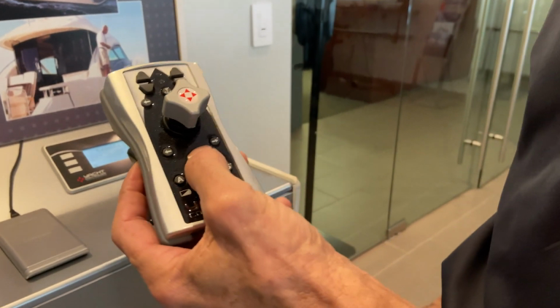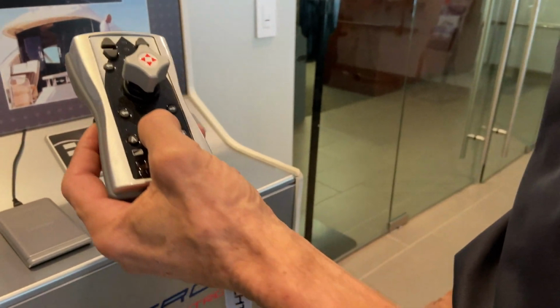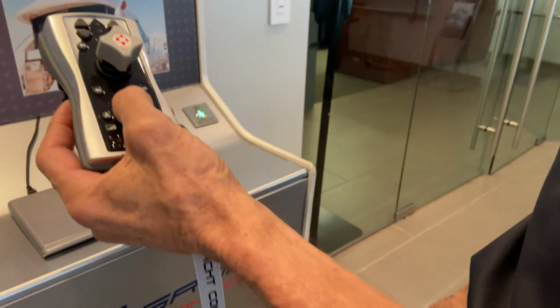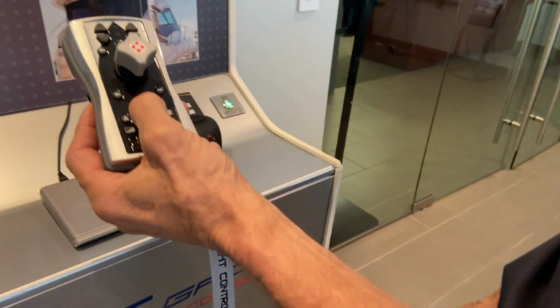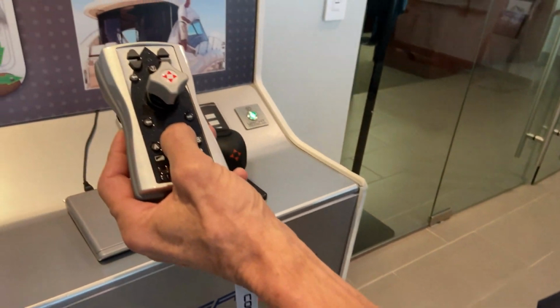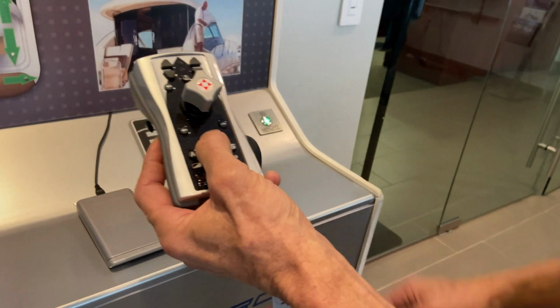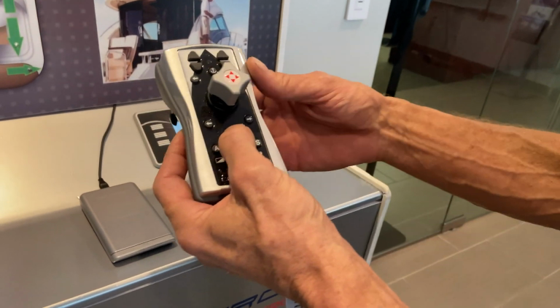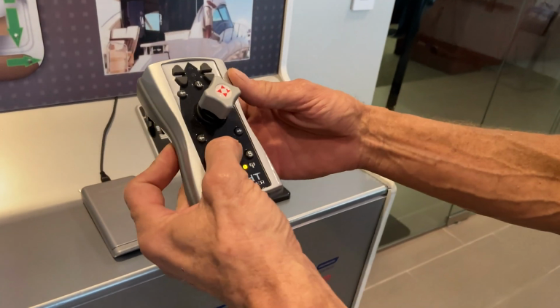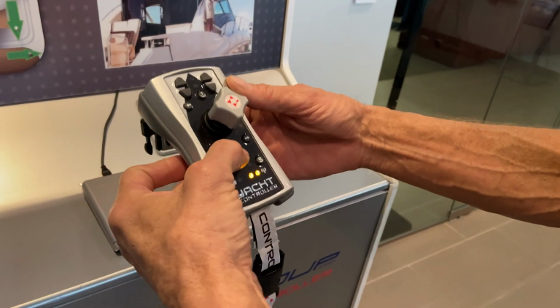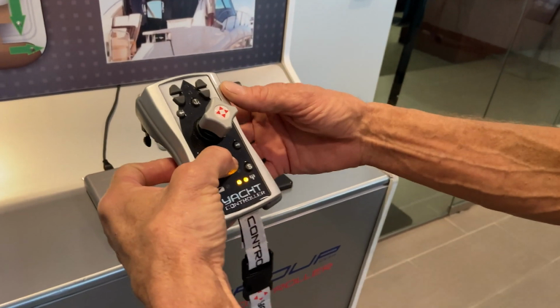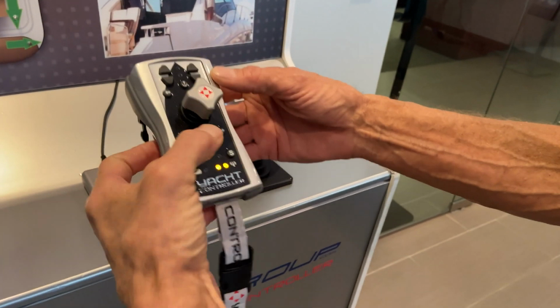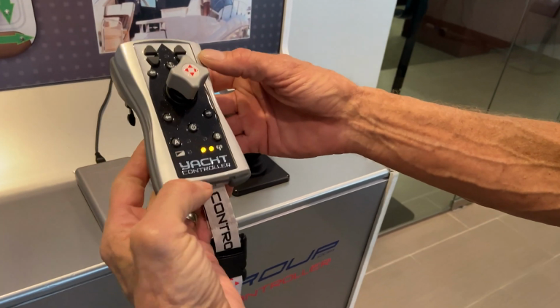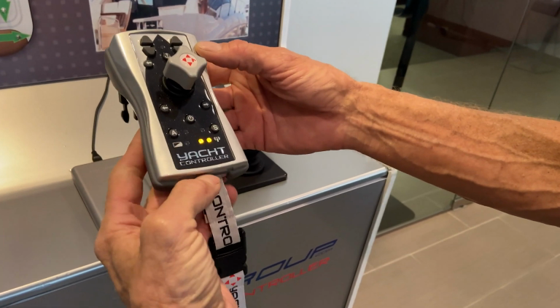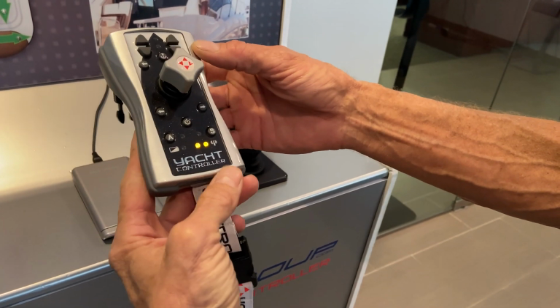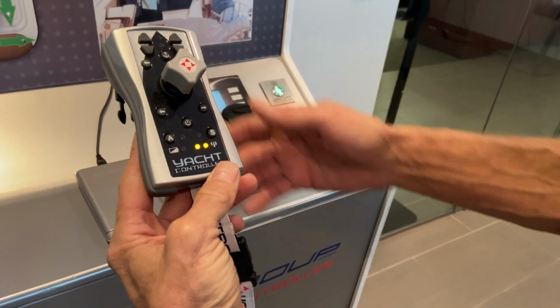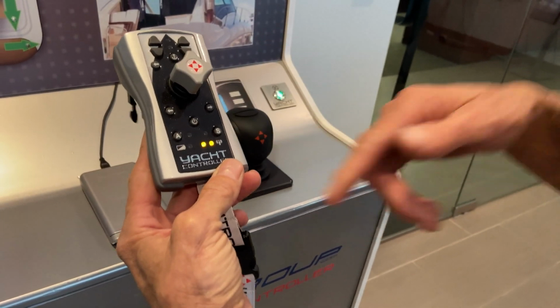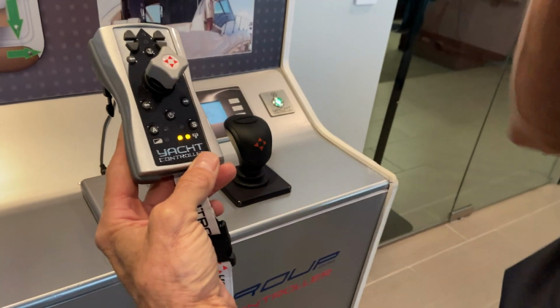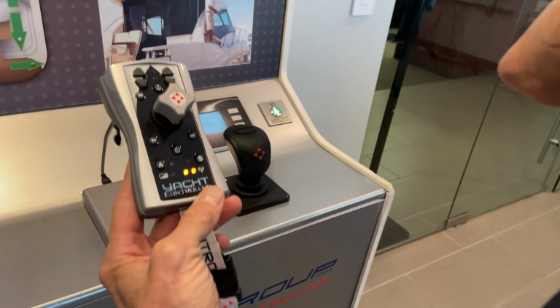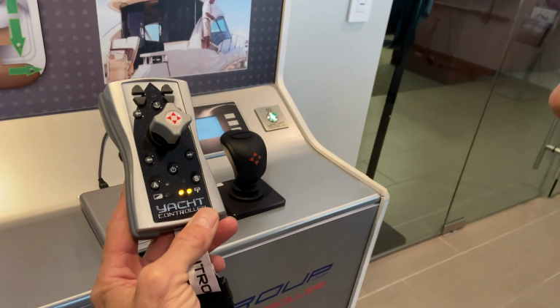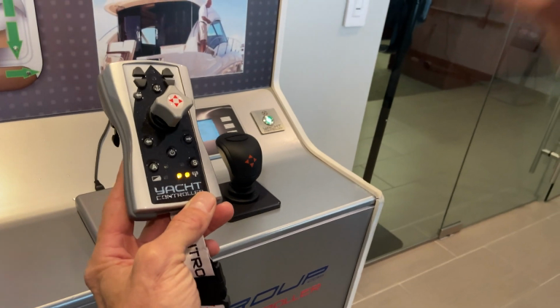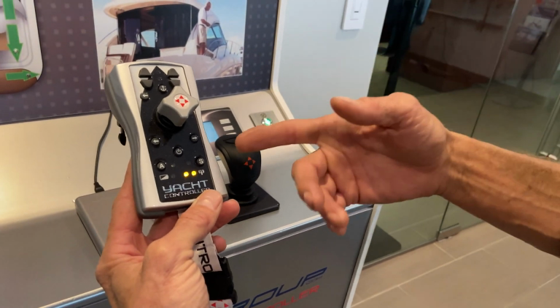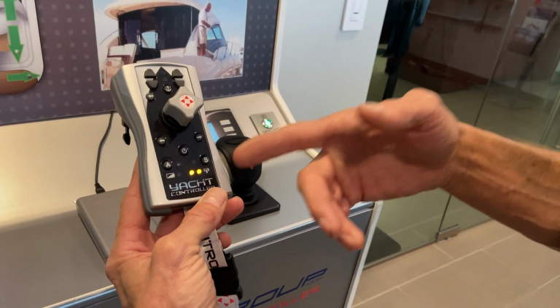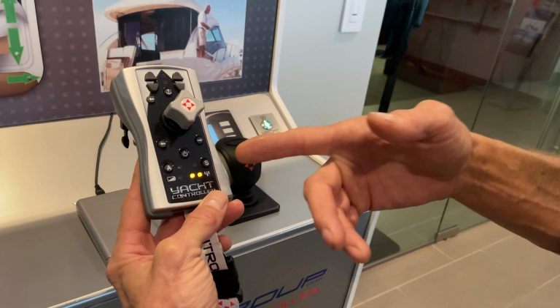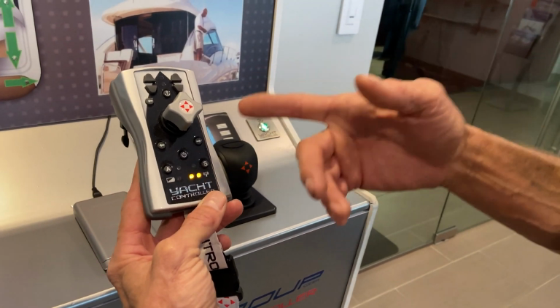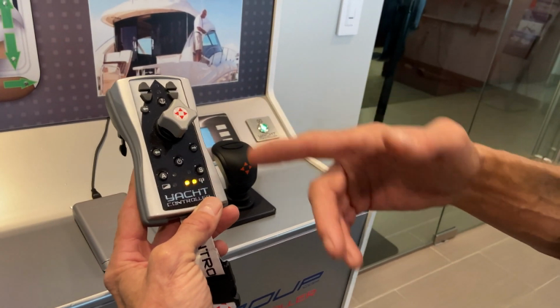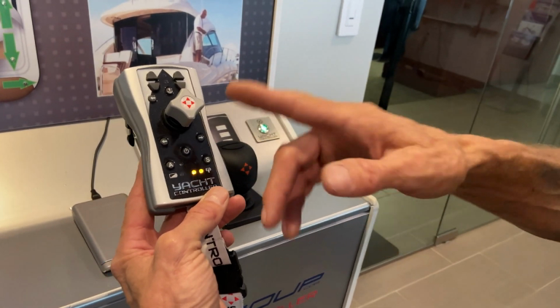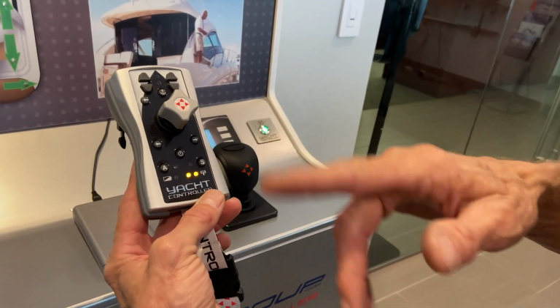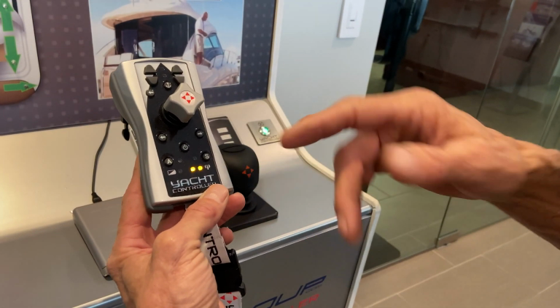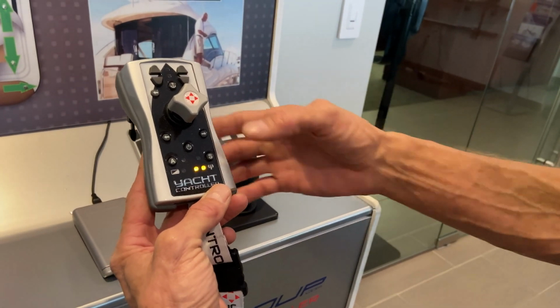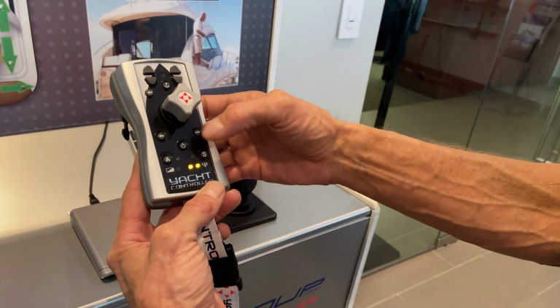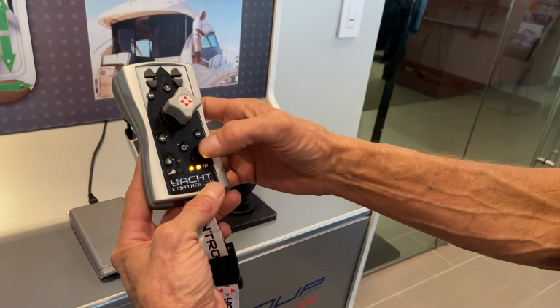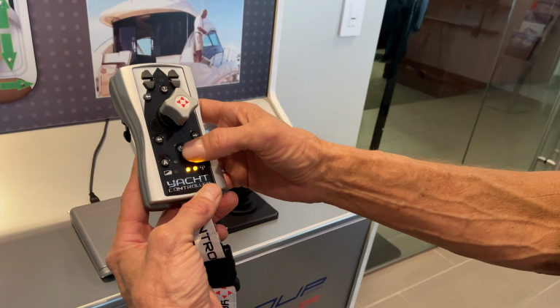You turn on the Yacht Controller remote control by holding down the power button until the lights come solid. You let it go, it goes to a slow beep, which is telling you: I'm on, we're communicating, but you haven't linked up — you haven't engaged with the Yacht Controller yet.